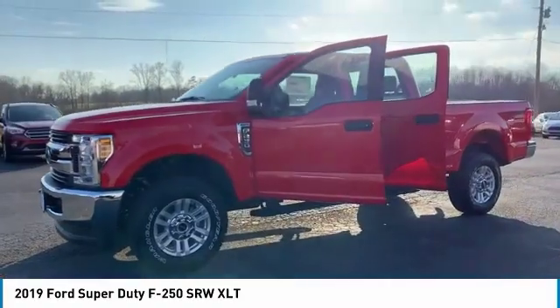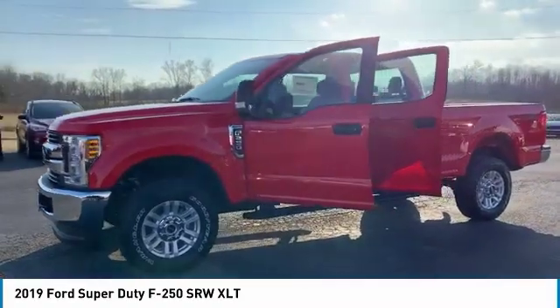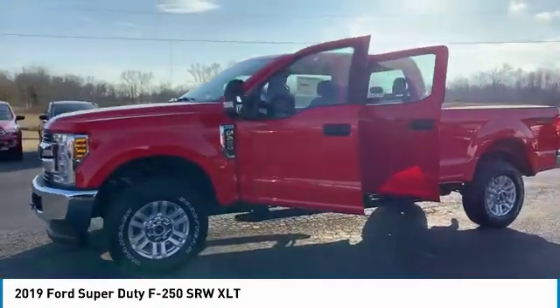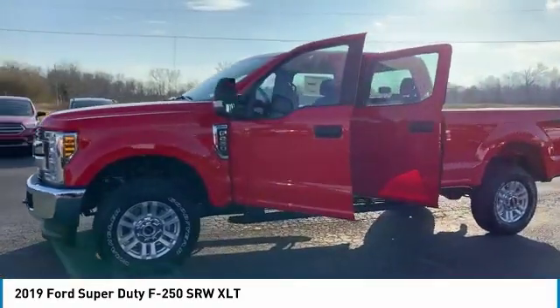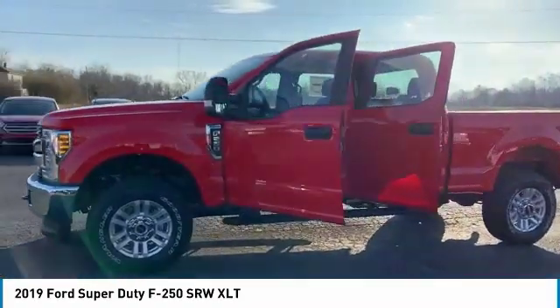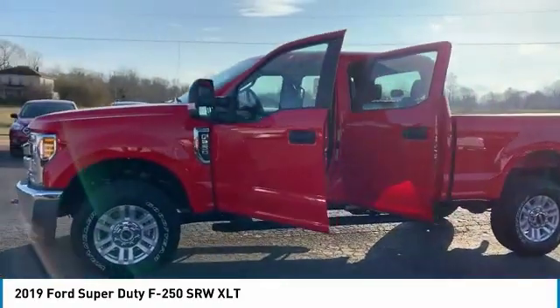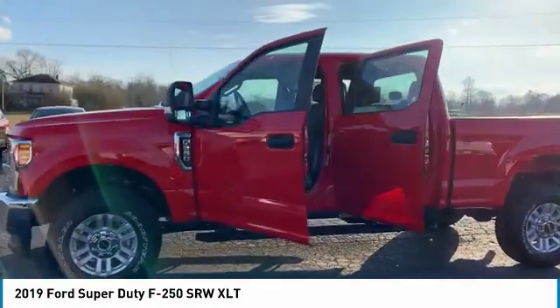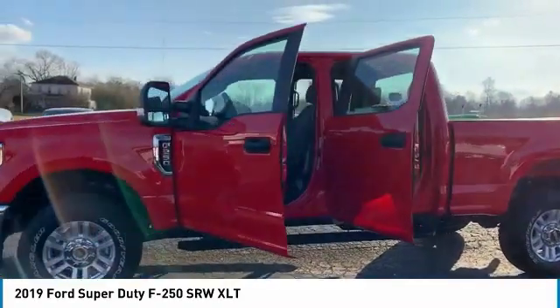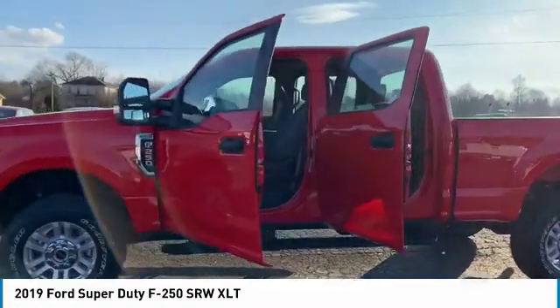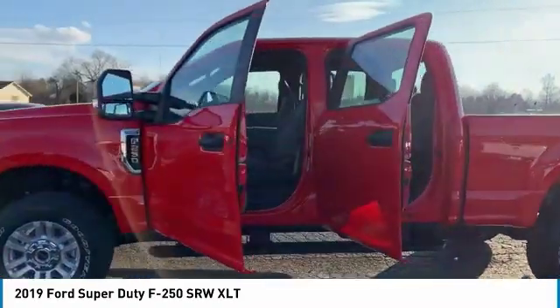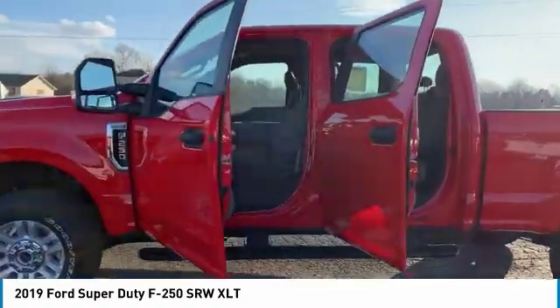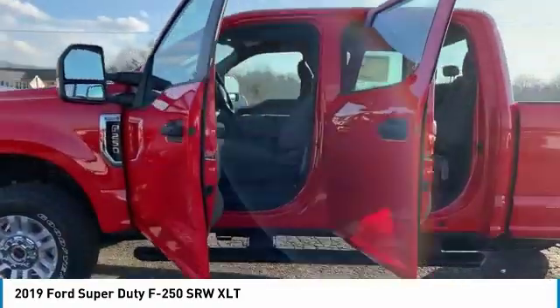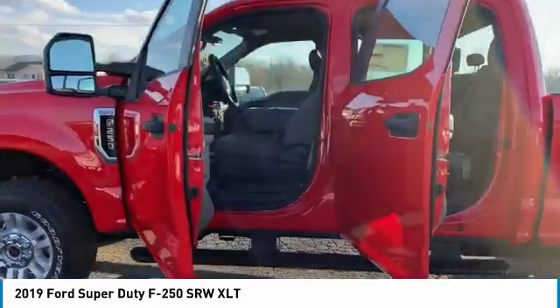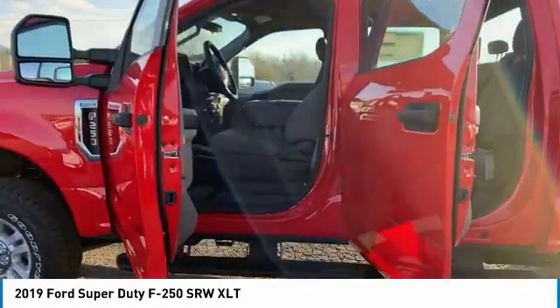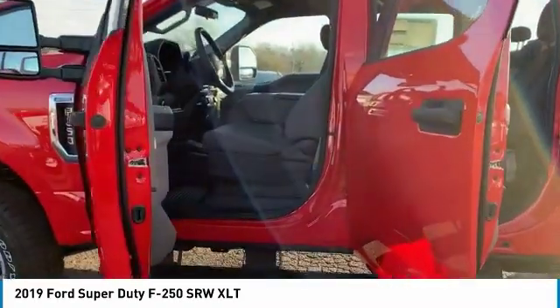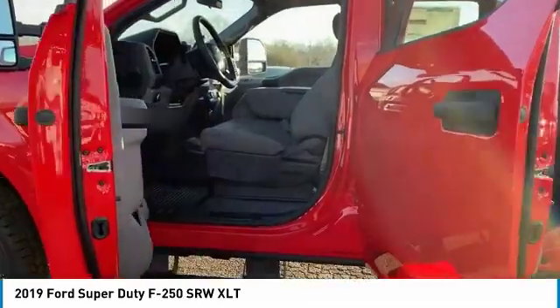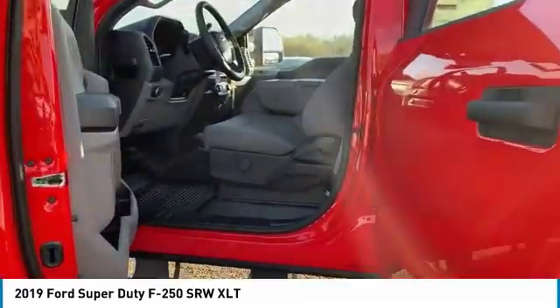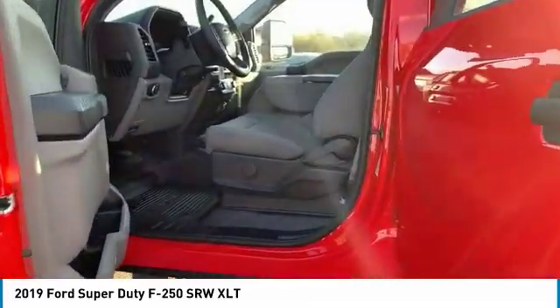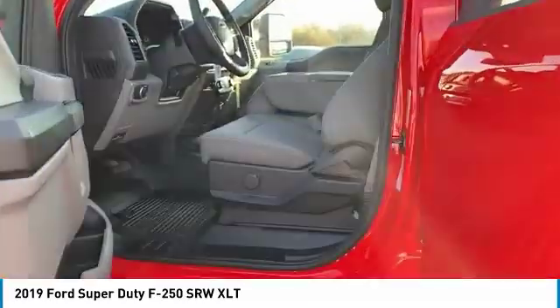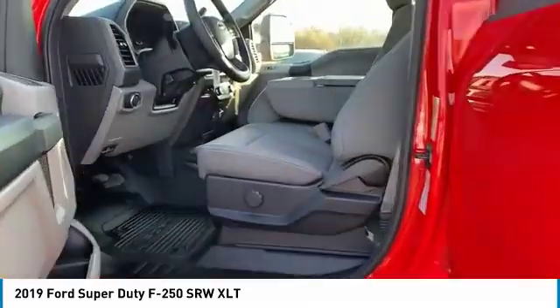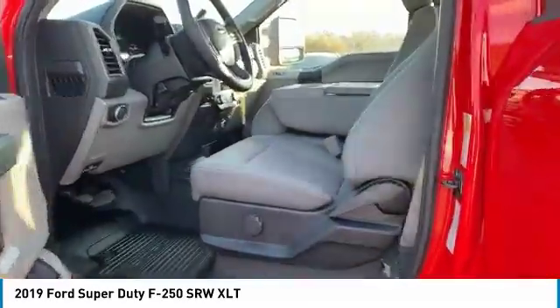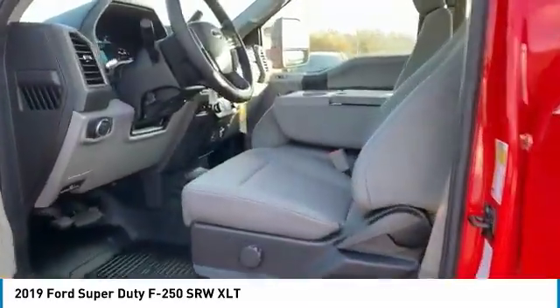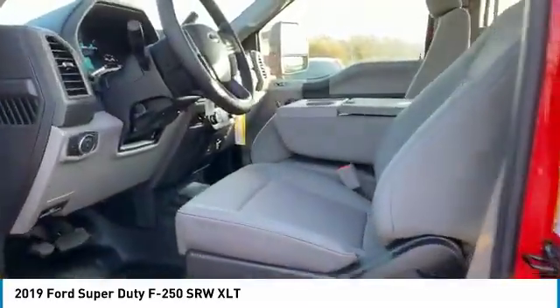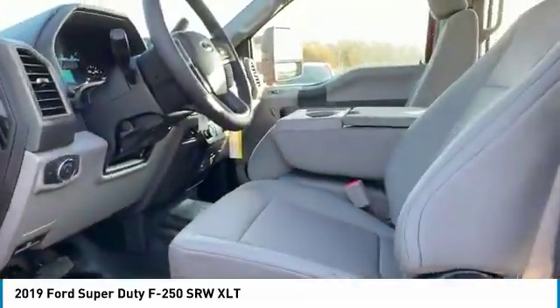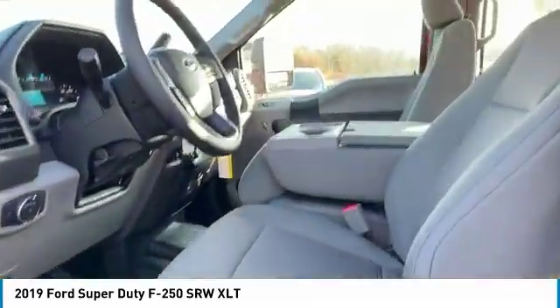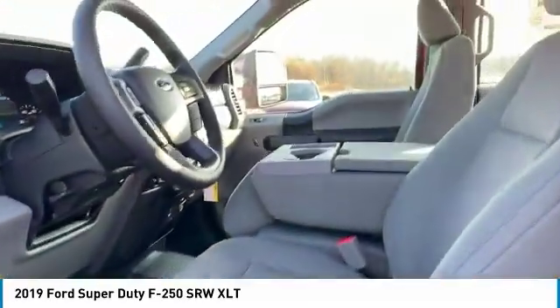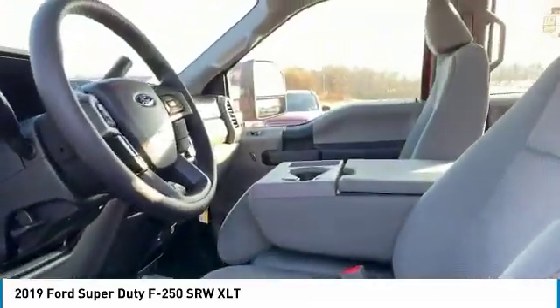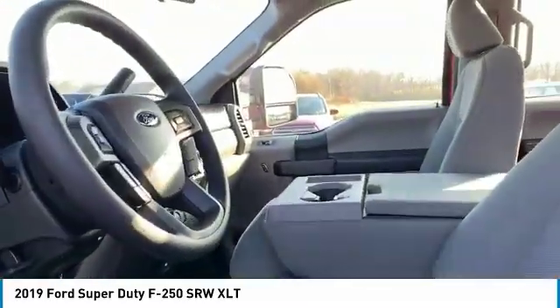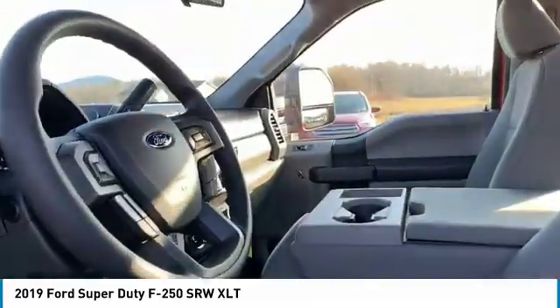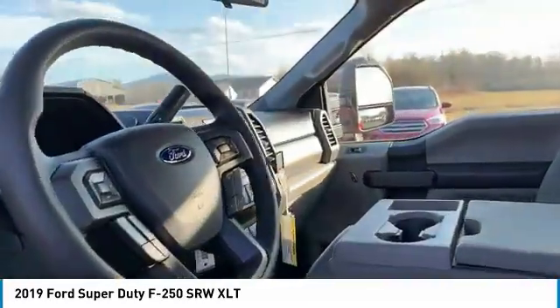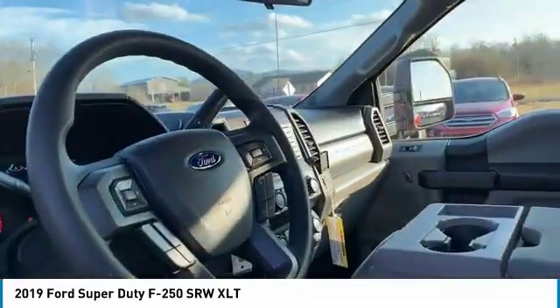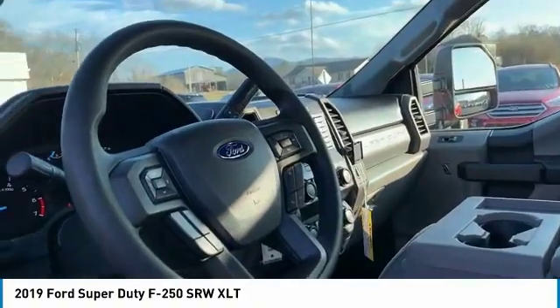Ford F-250 Super Duty. Here are some of this vehicle's great options: traction control, four-wheel drive, running boards, anti-lock braking system, air conditioning.